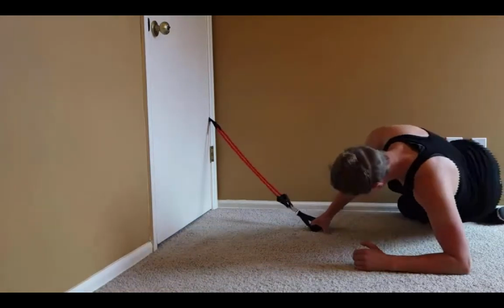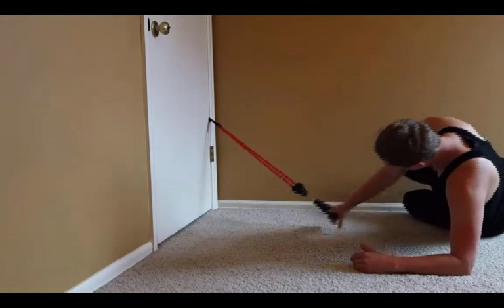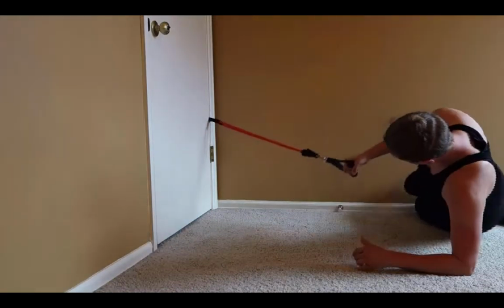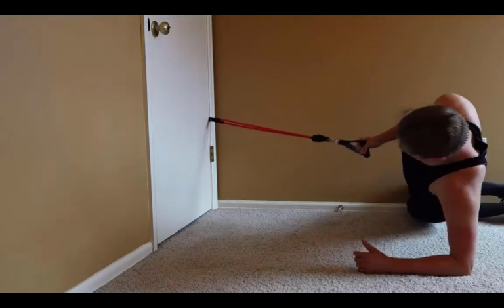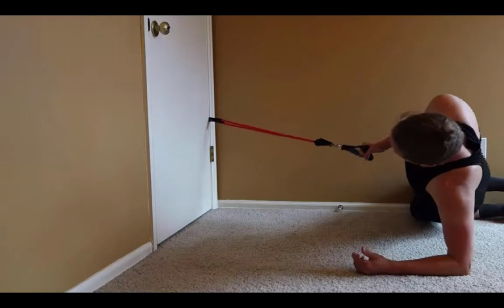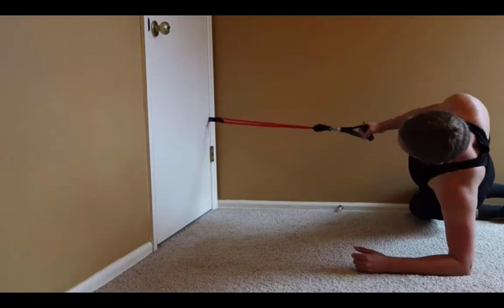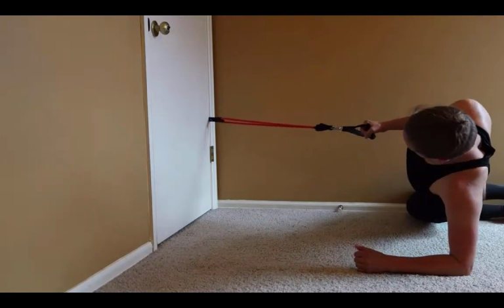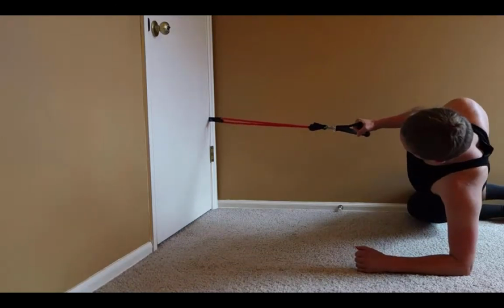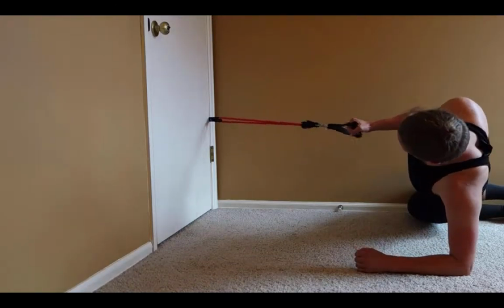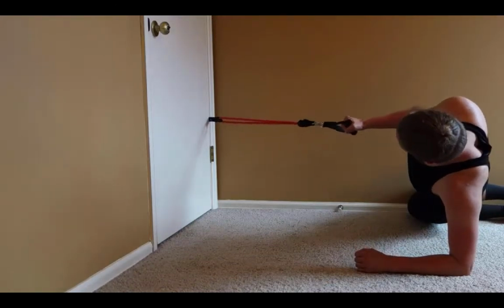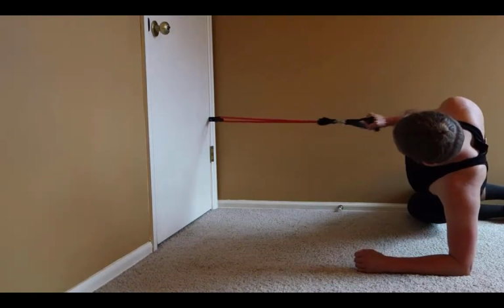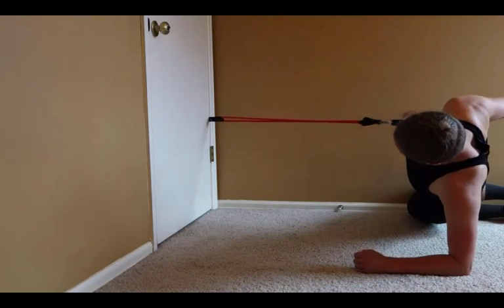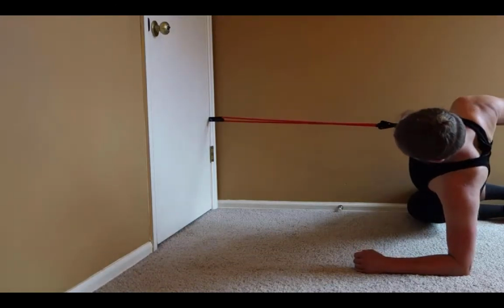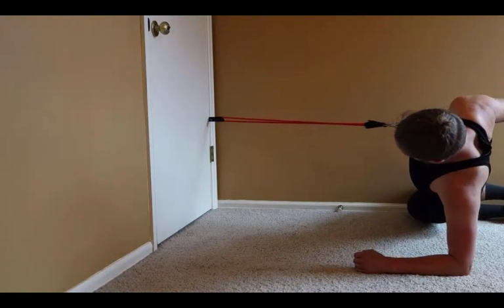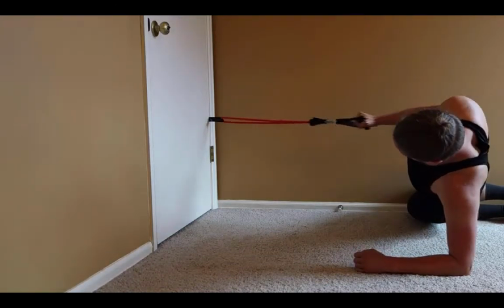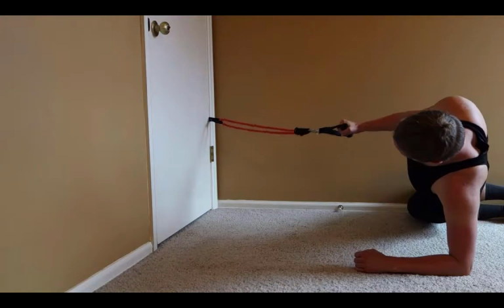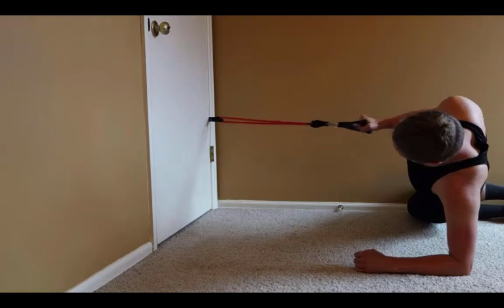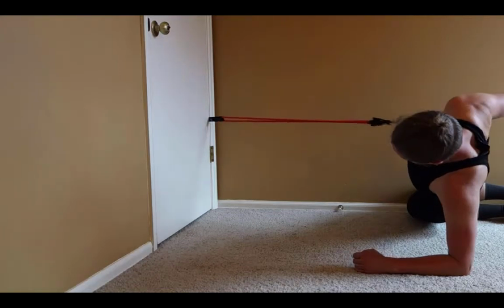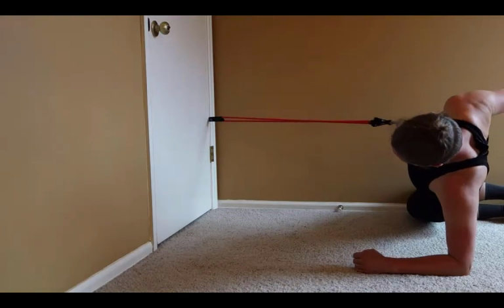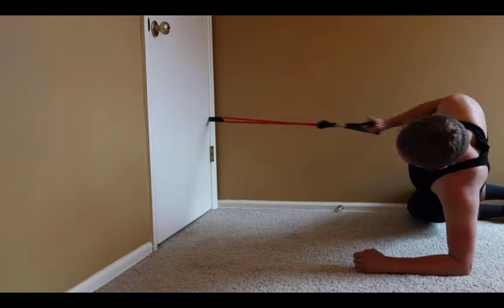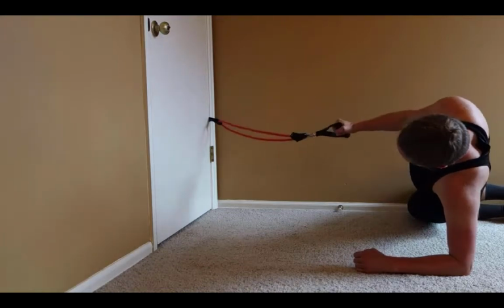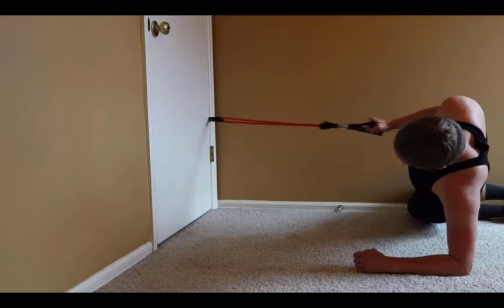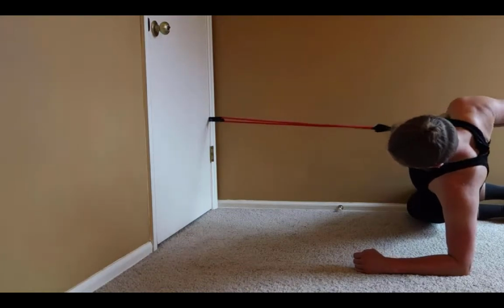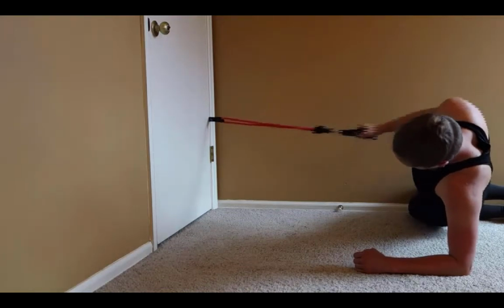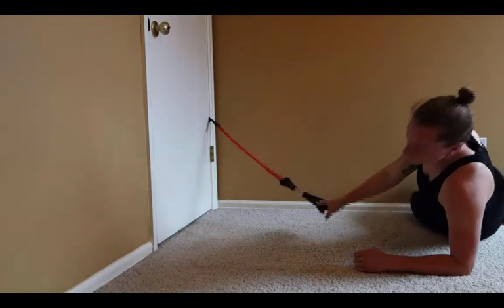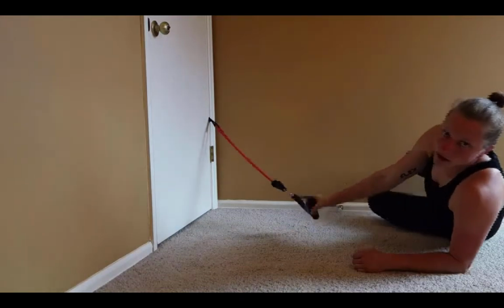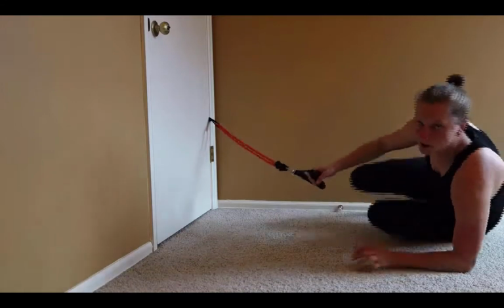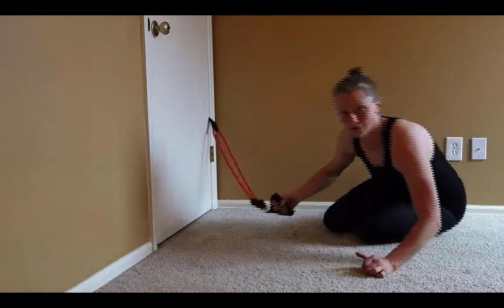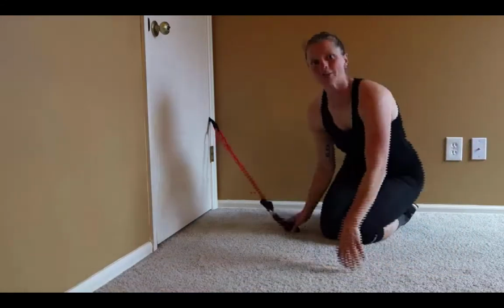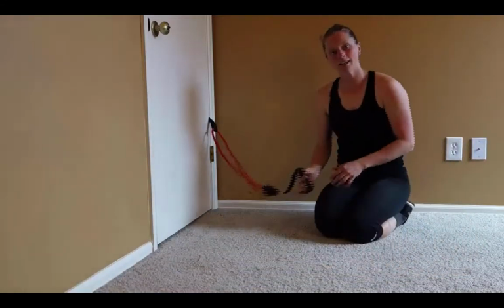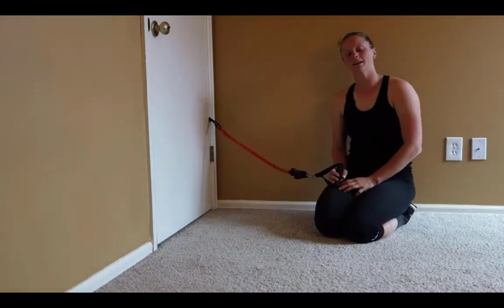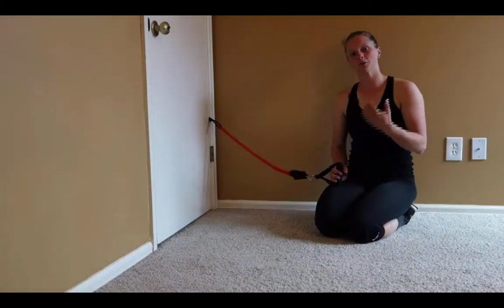Get a nice proud chest through, keeping my elbow close as I roll back, keeping my hips up the whole time. I'm going to go ahead and do the other side and show you a little bit of a different angle.